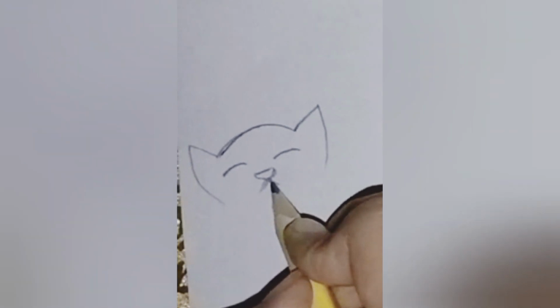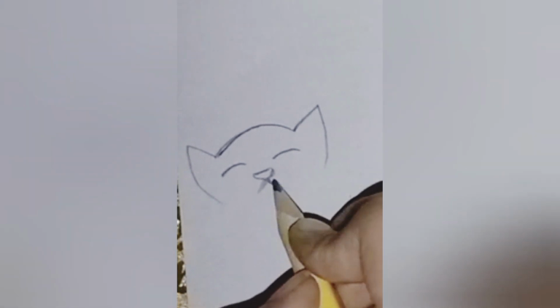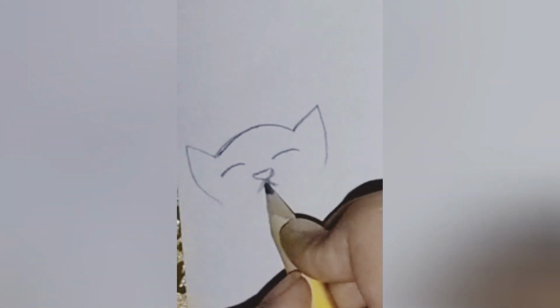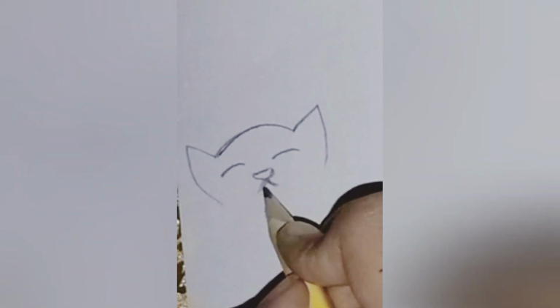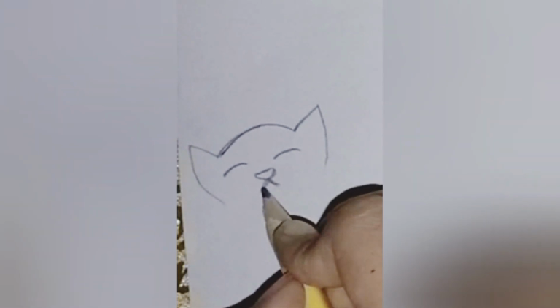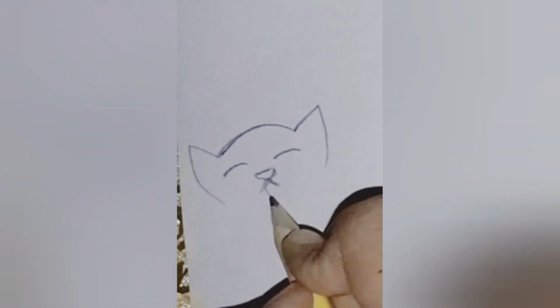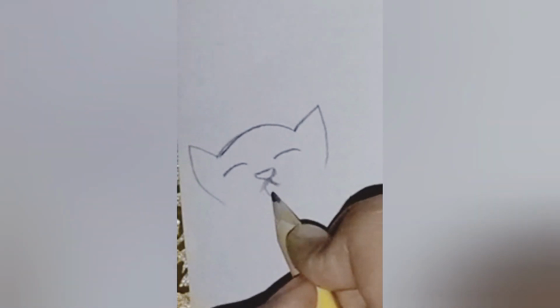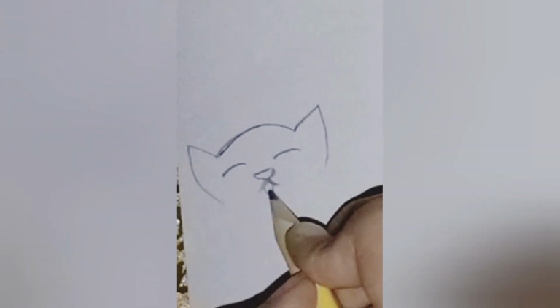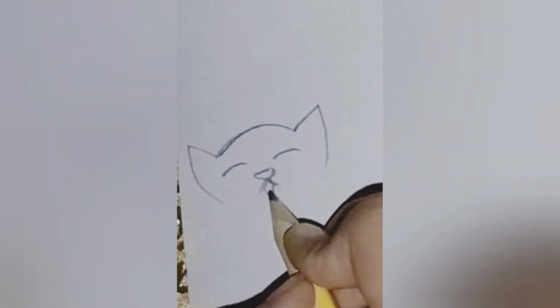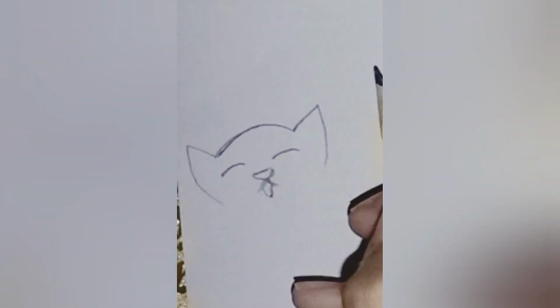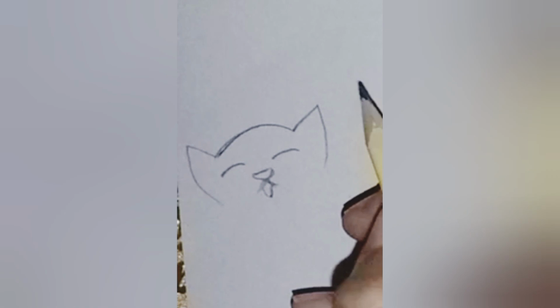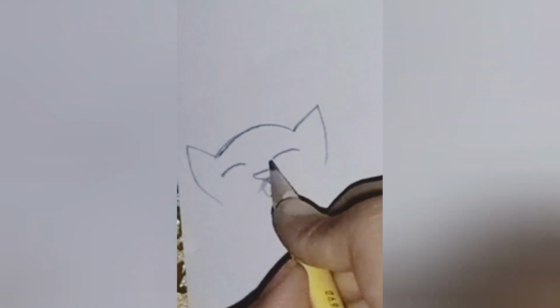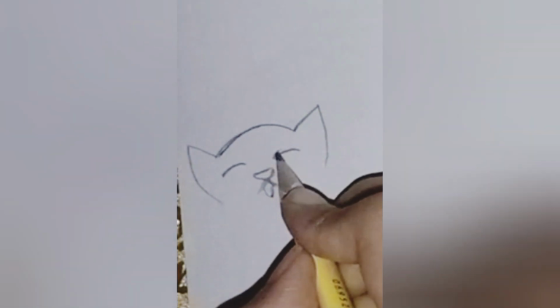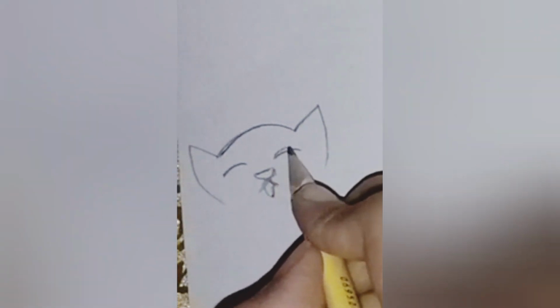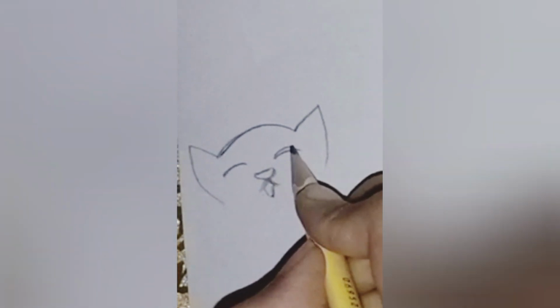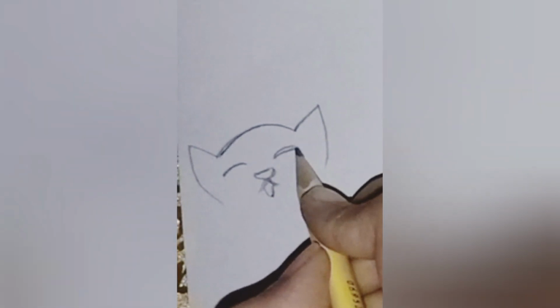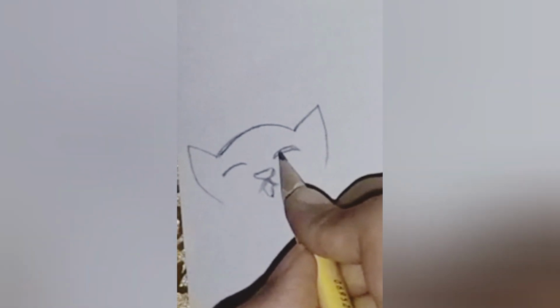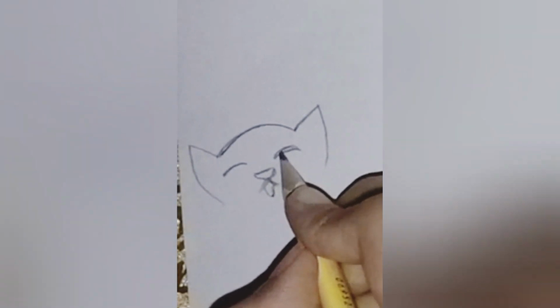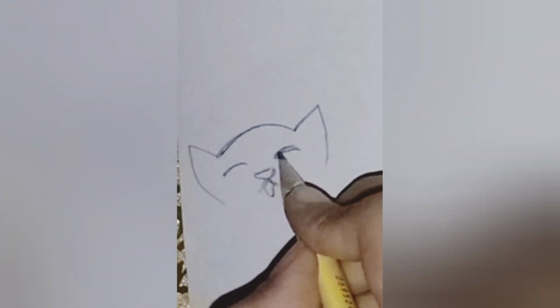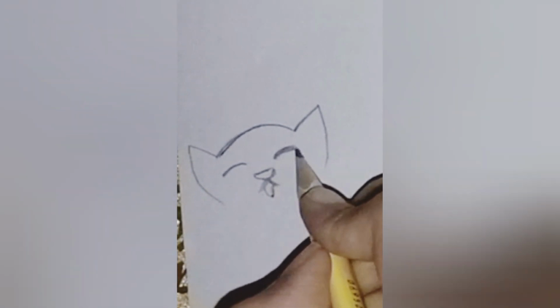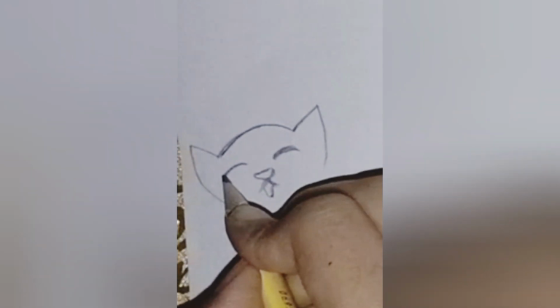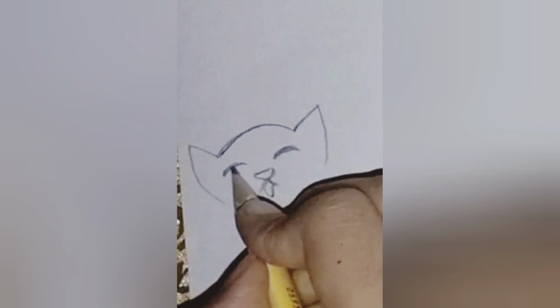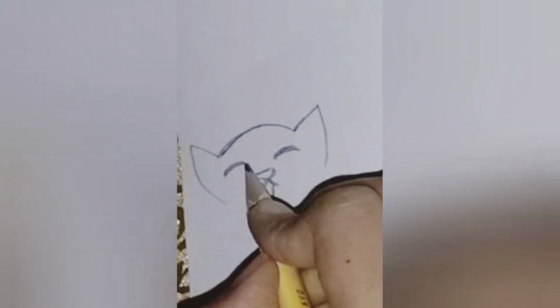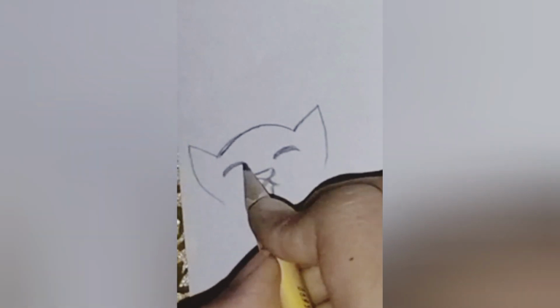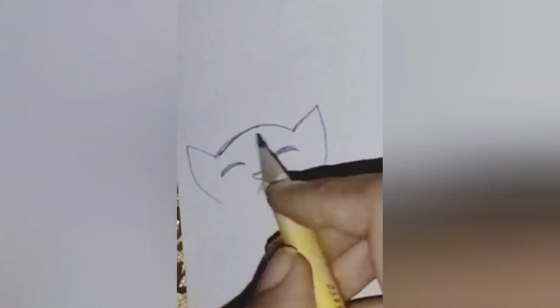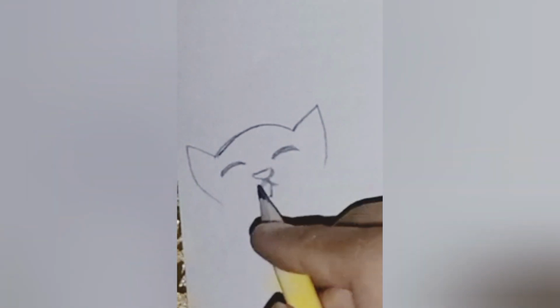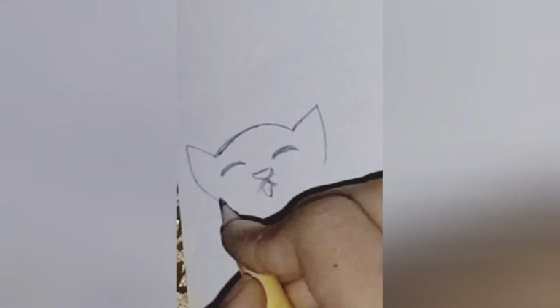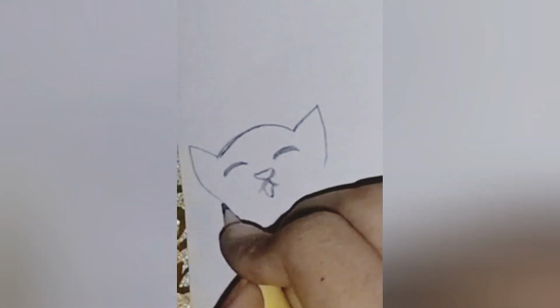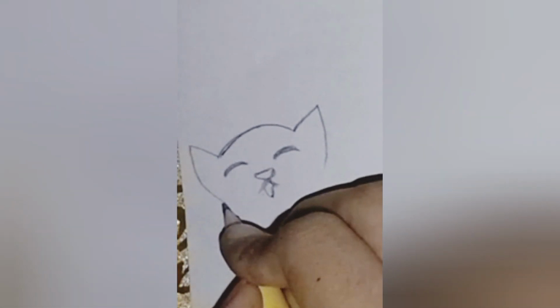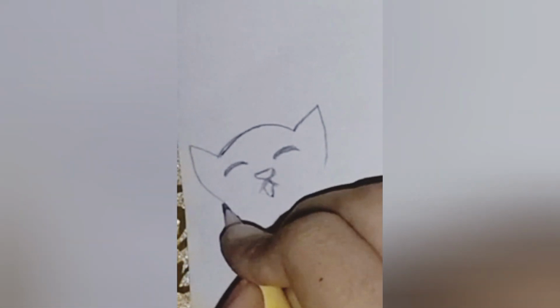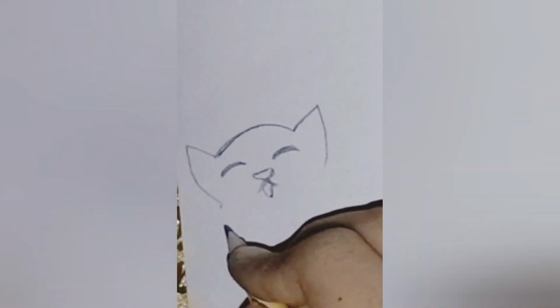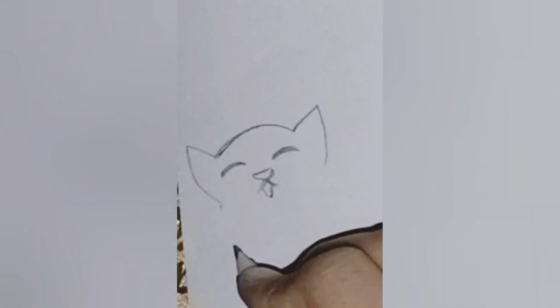Let's sketch out the basic shape of our furry friend. Start with a simple oval for the head and gently curve down to create the body. Remember, there are no mistakes in art, only opportunities to refine your masterpiece.